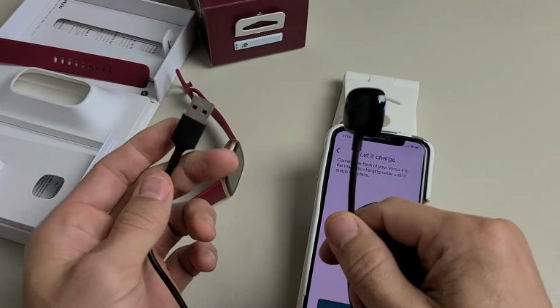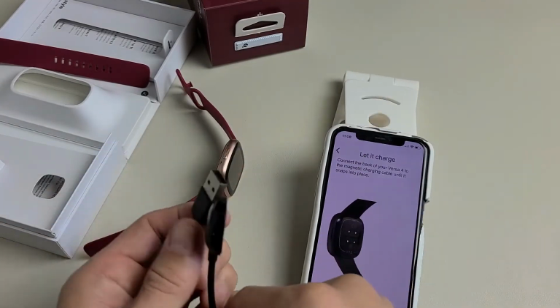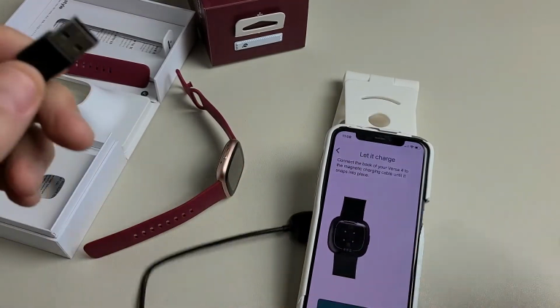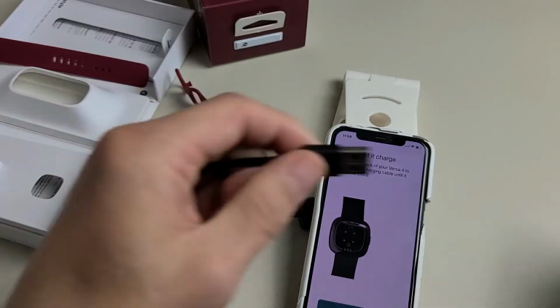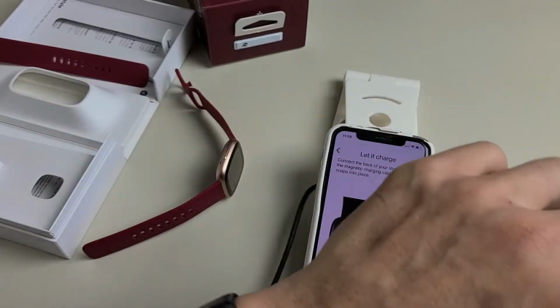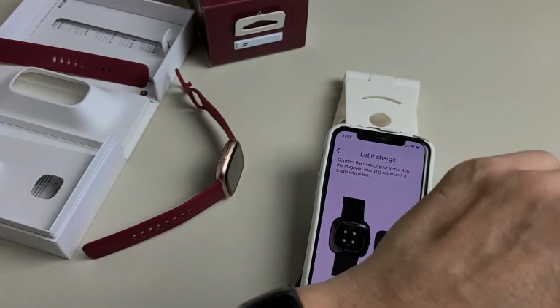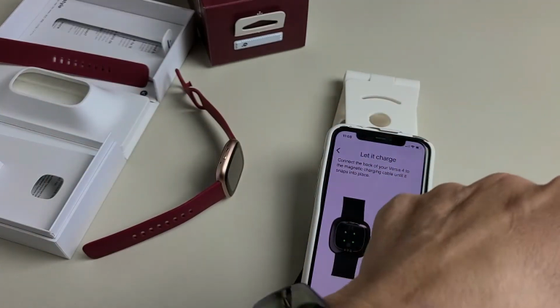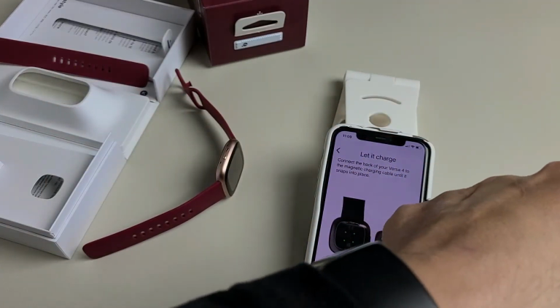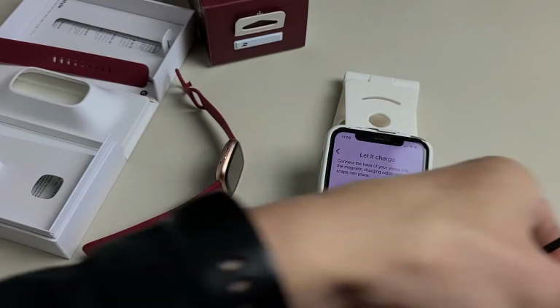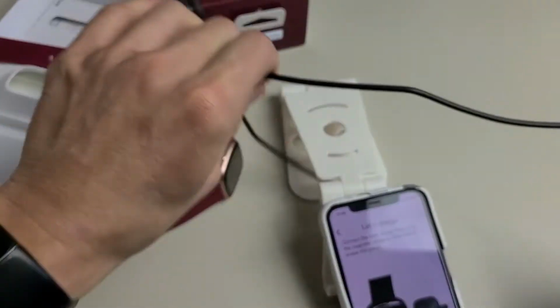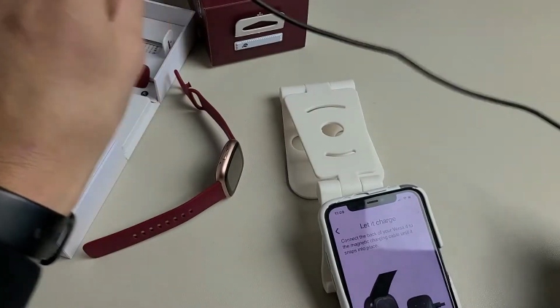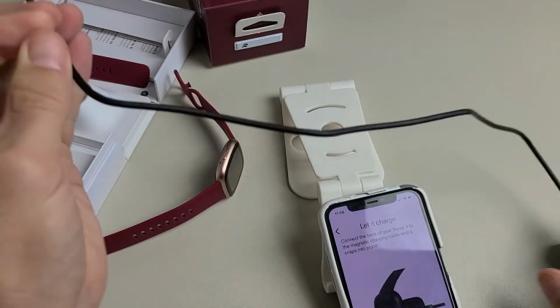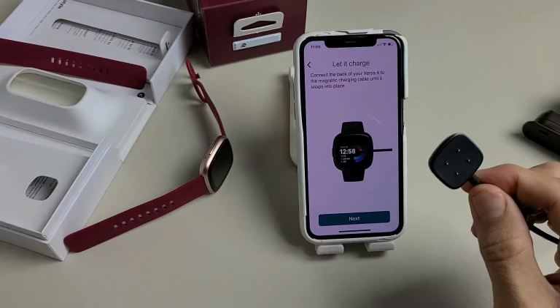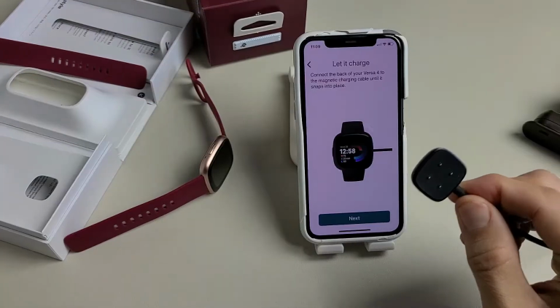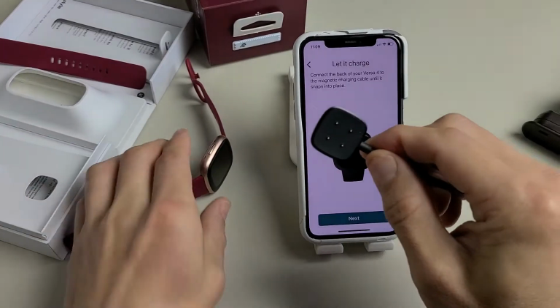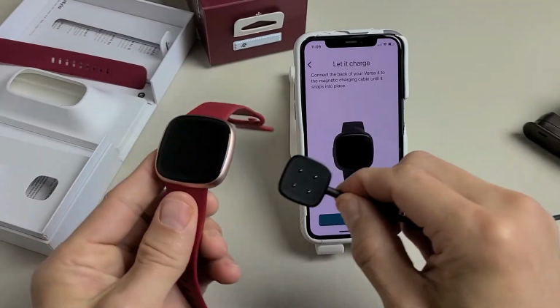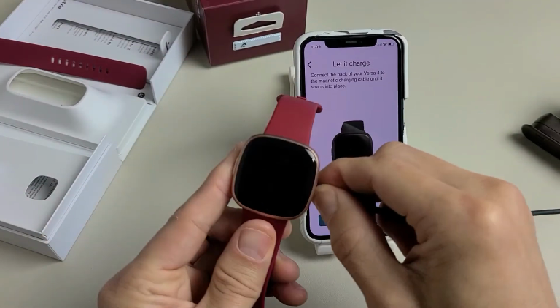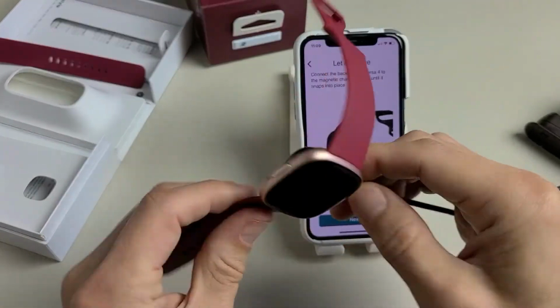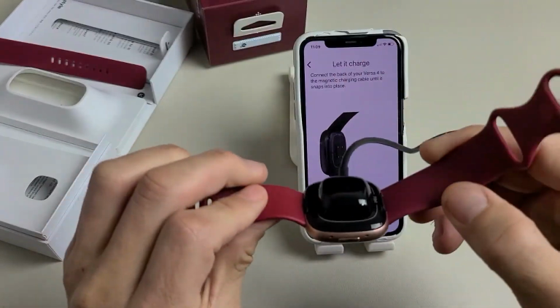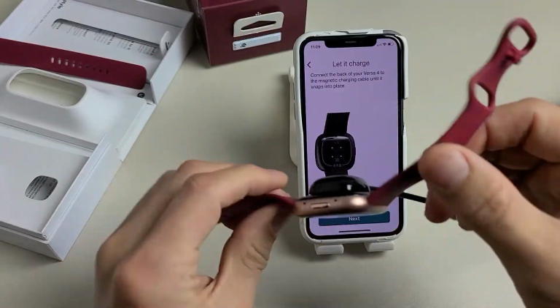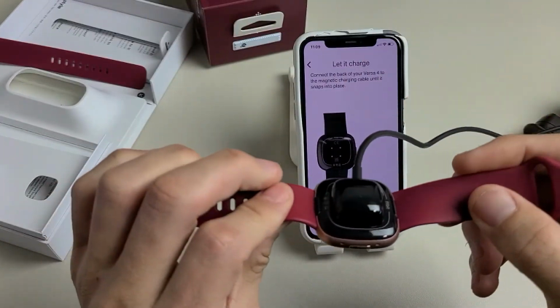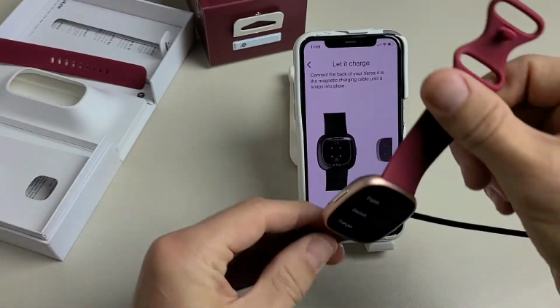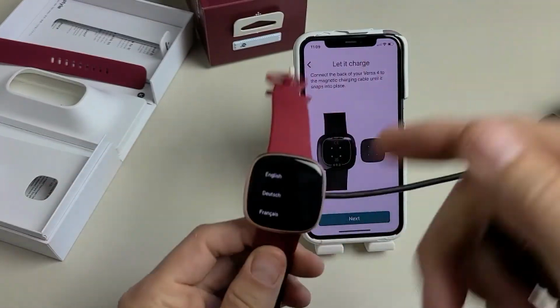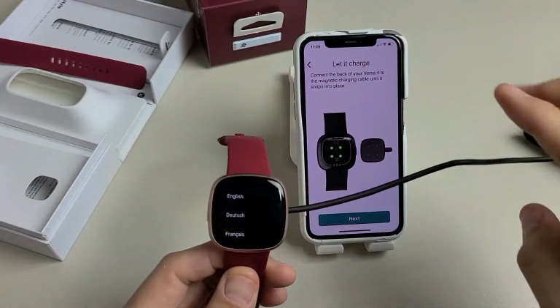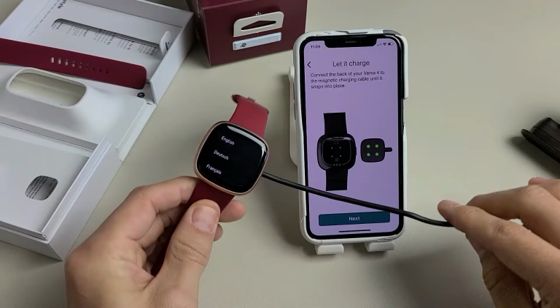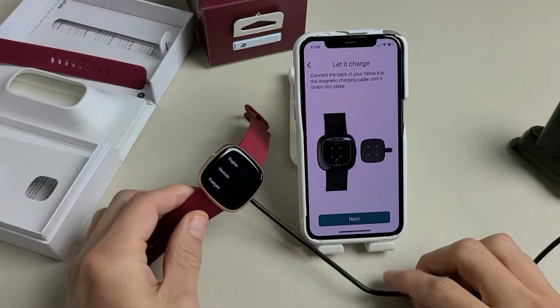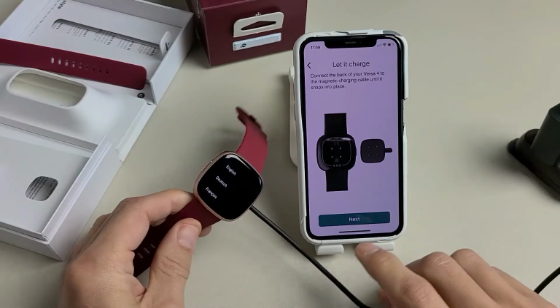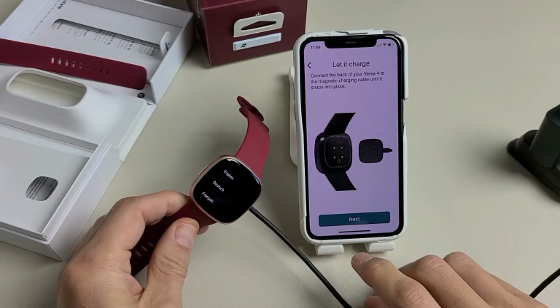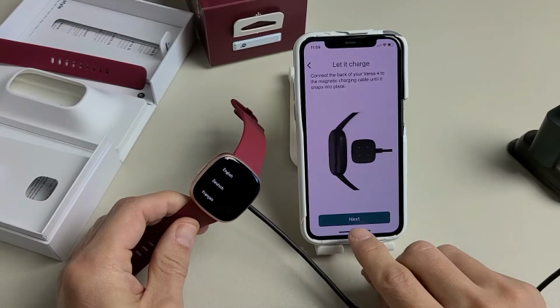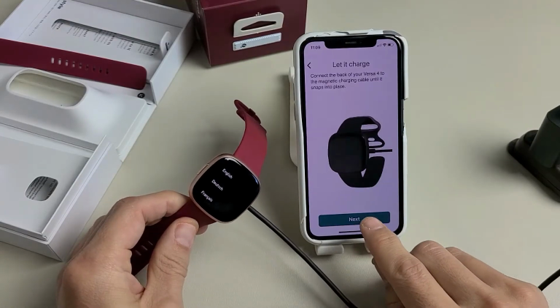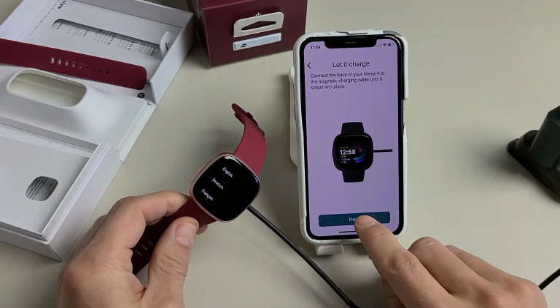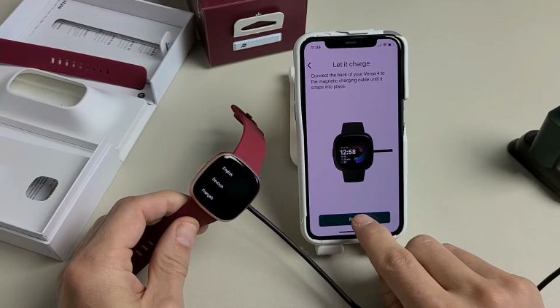Now it says to let it charge, so grab your charging cable and go ahead and connect it. Make sure it connects on properly — it will vibrate when connected. So it's charging now; tap on Next.